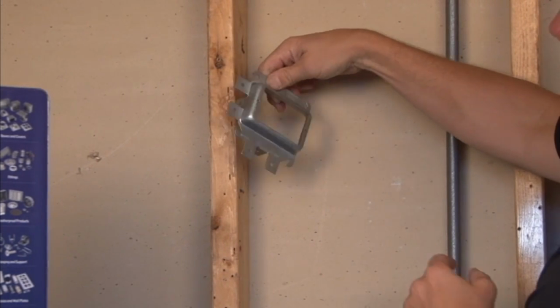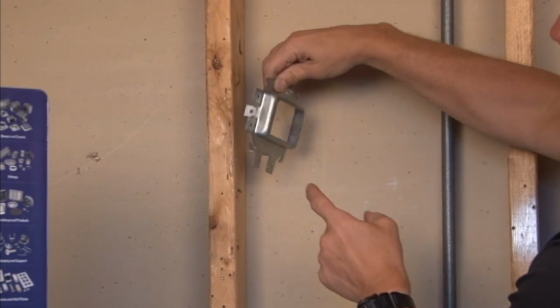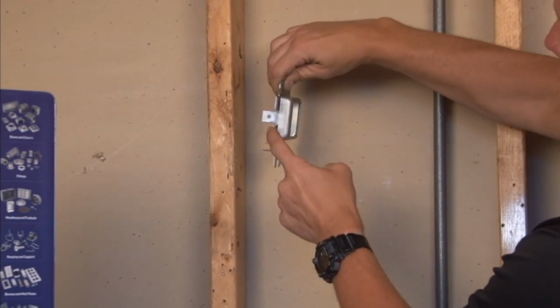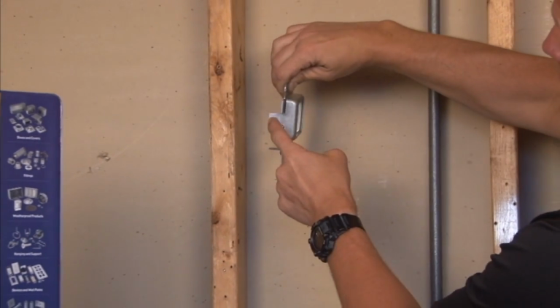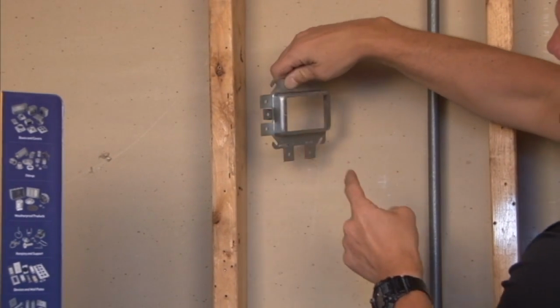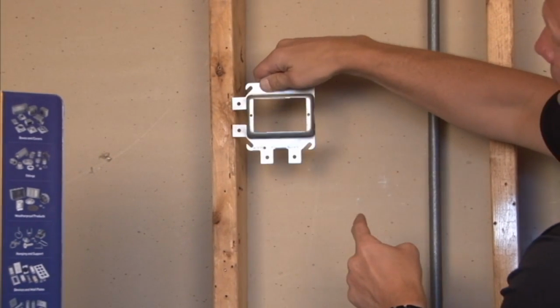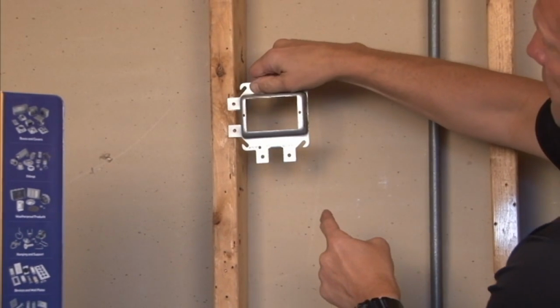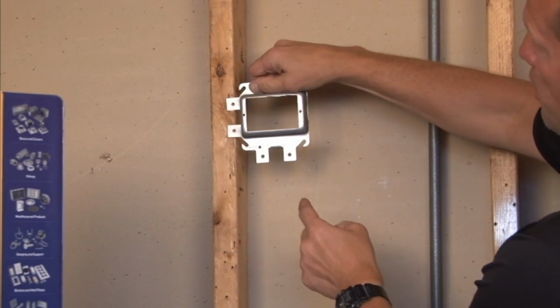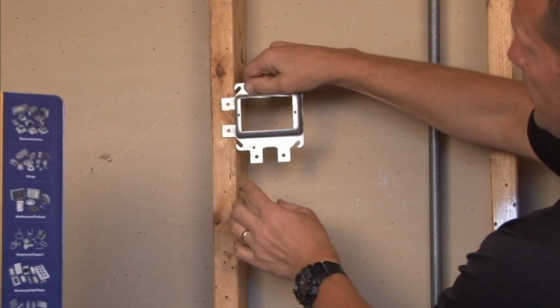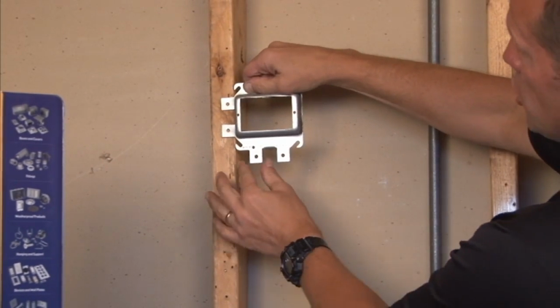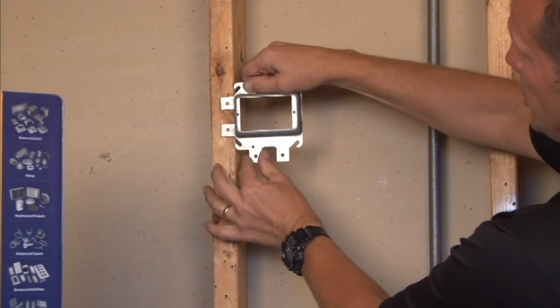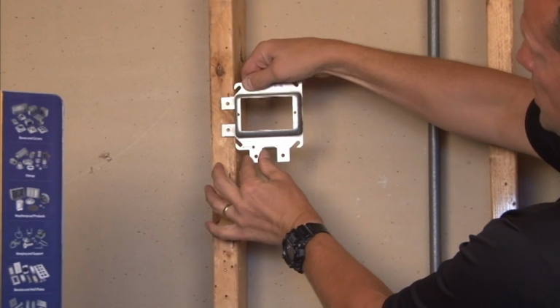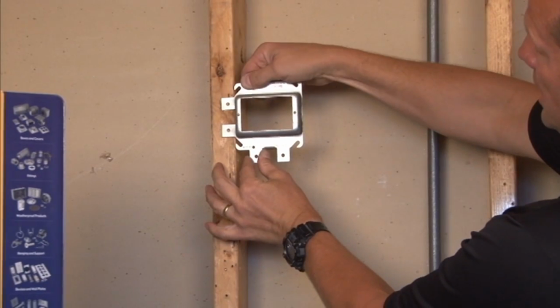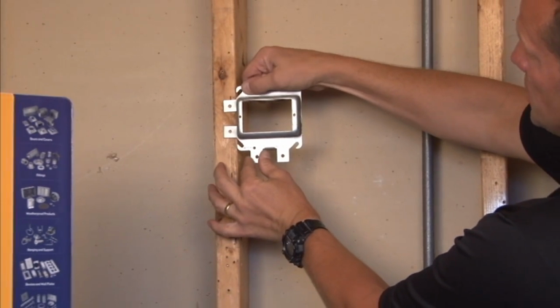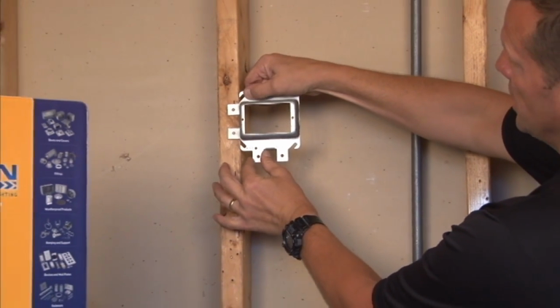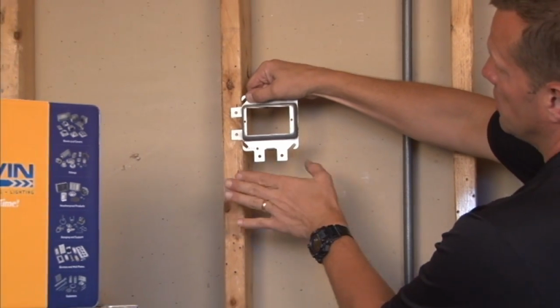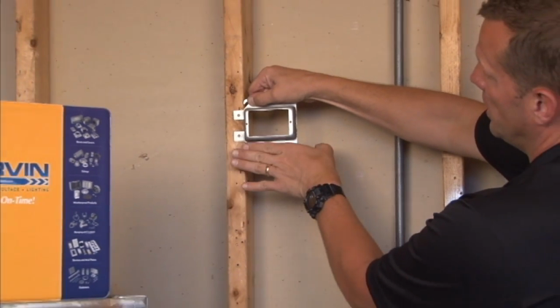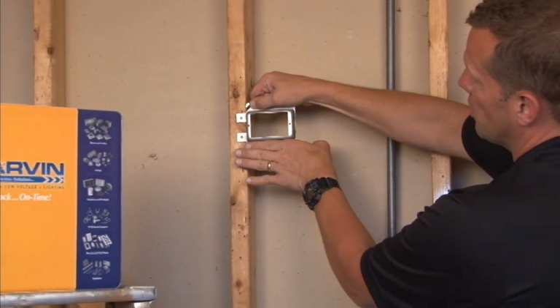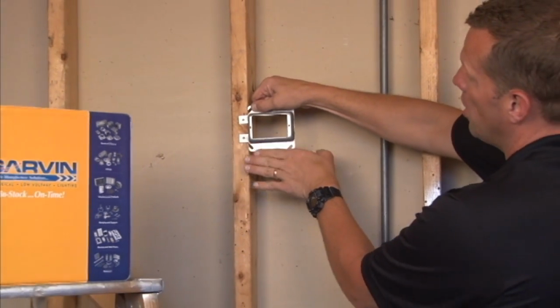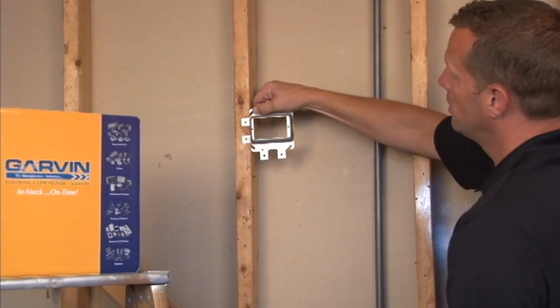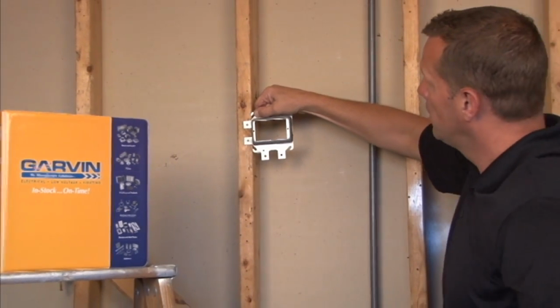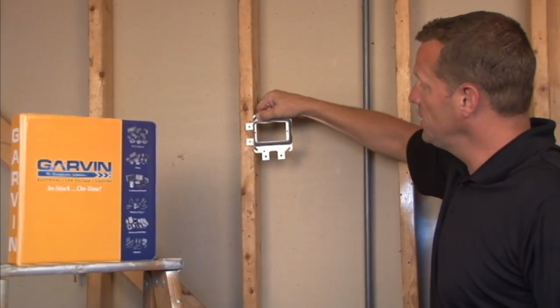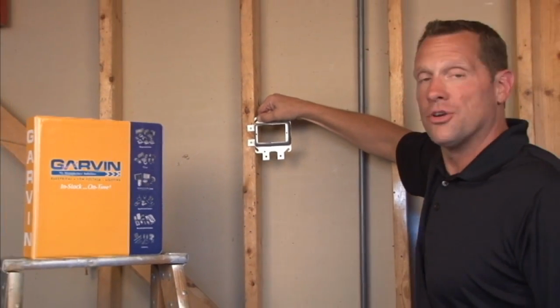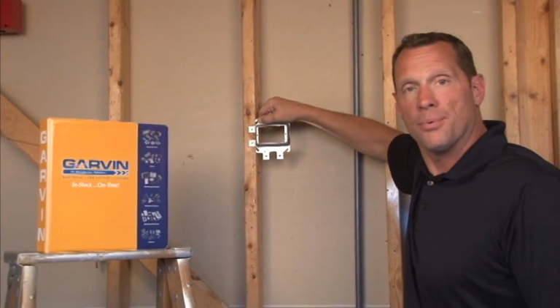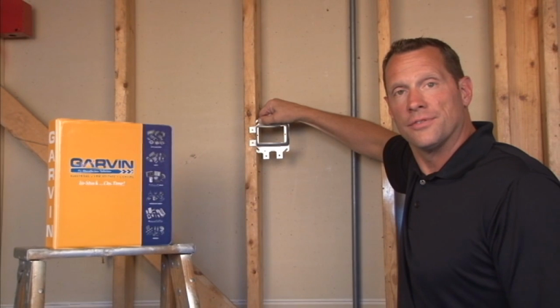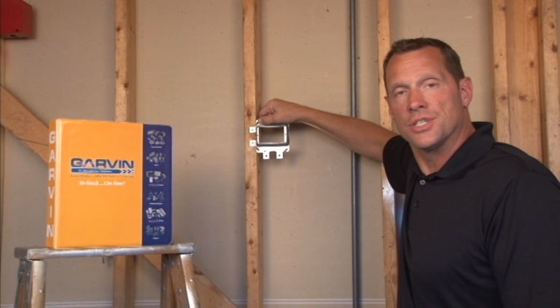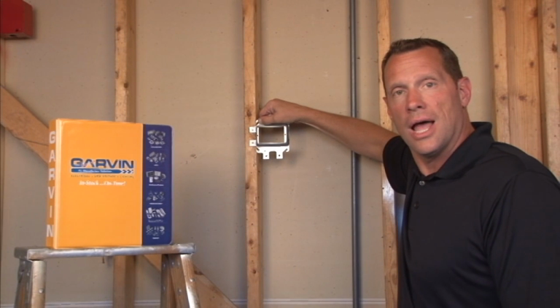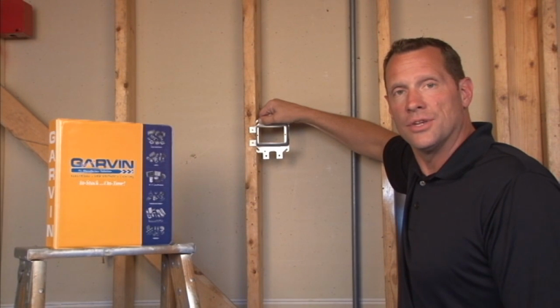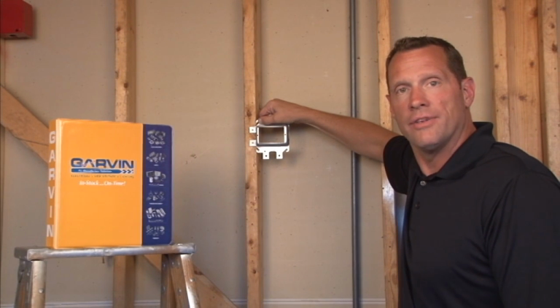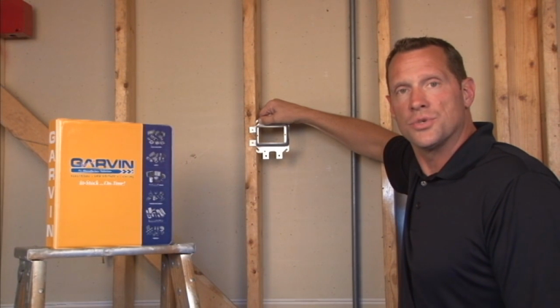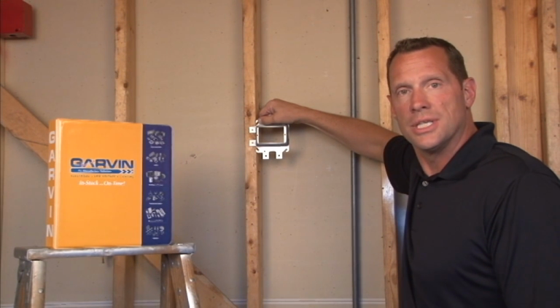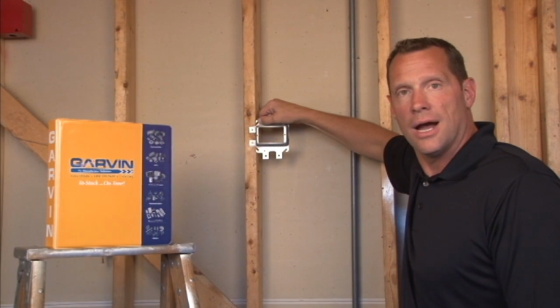It comes with an offset tab to give you a perfect rigid installation and you're ready for drywall. For these and other great products, visit us online at garvinindustries.com.